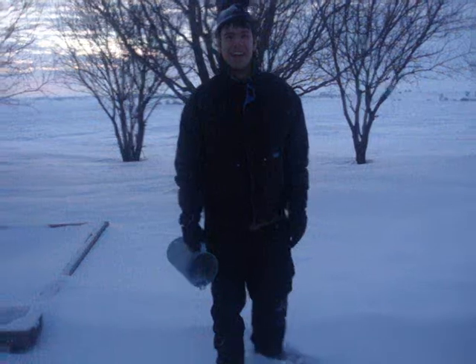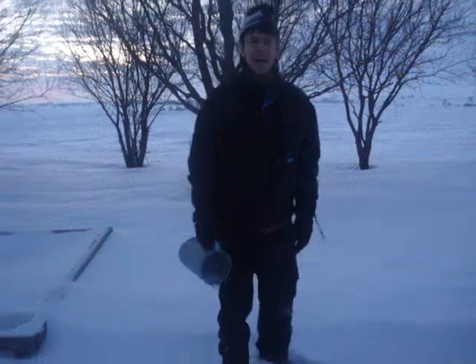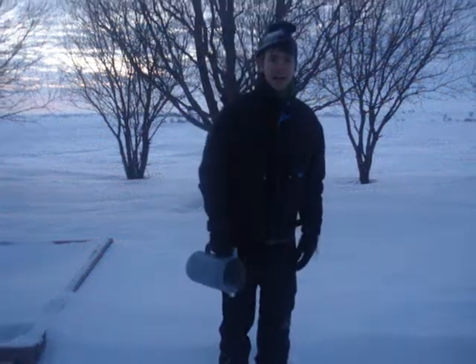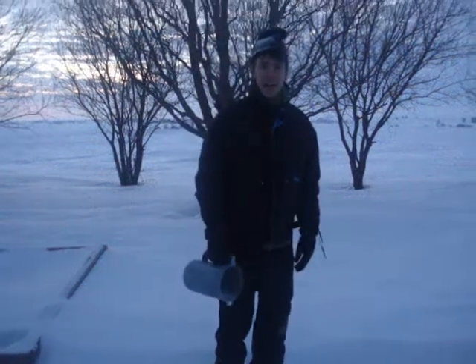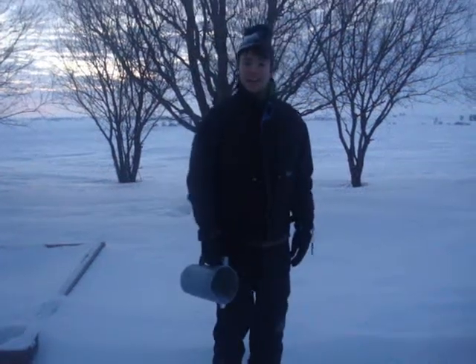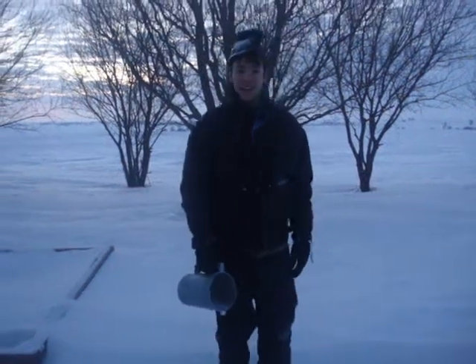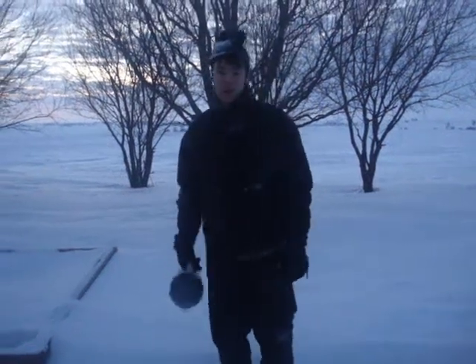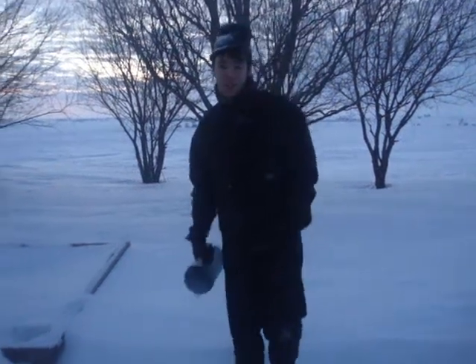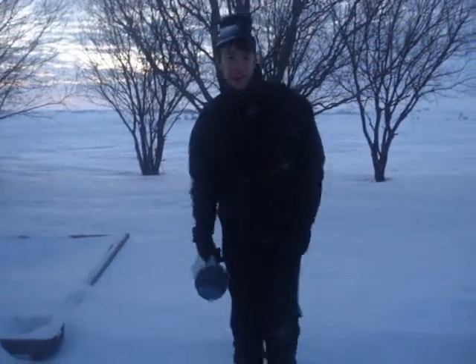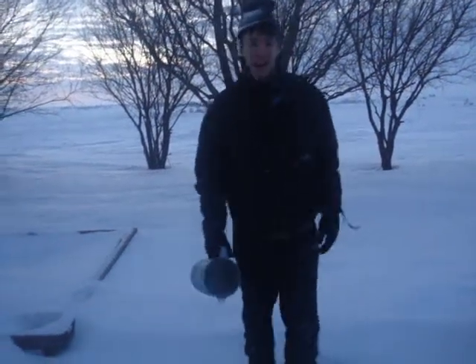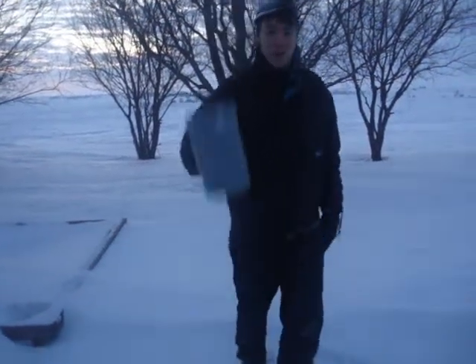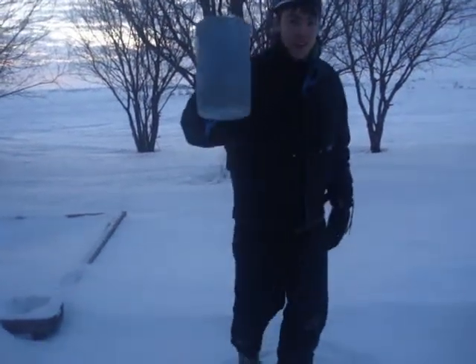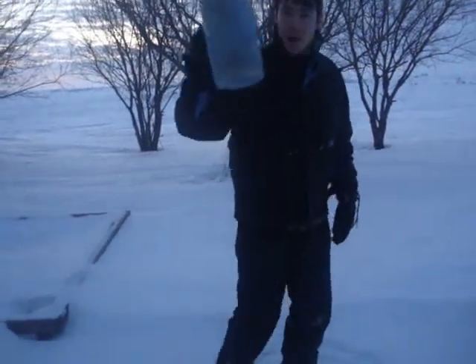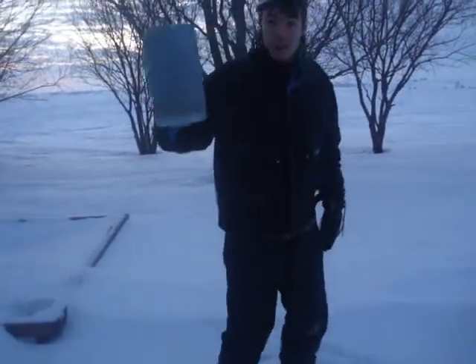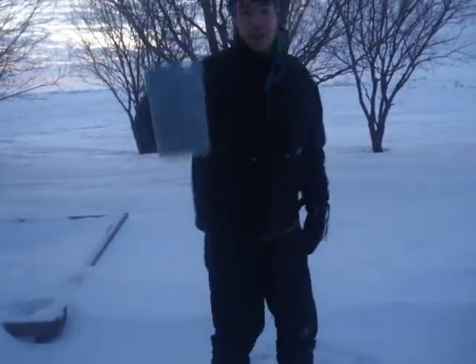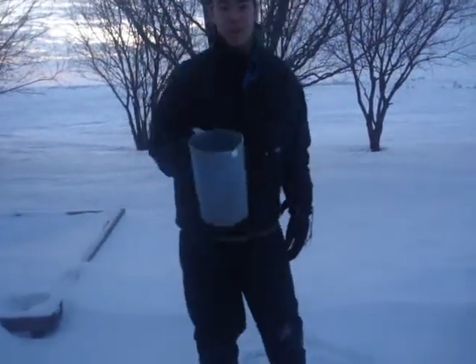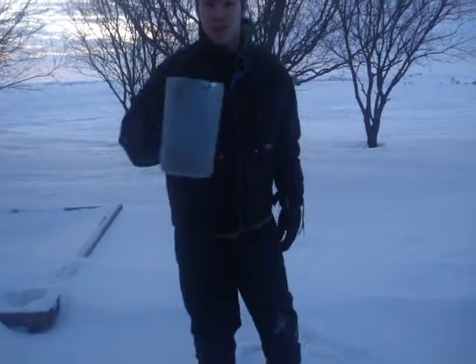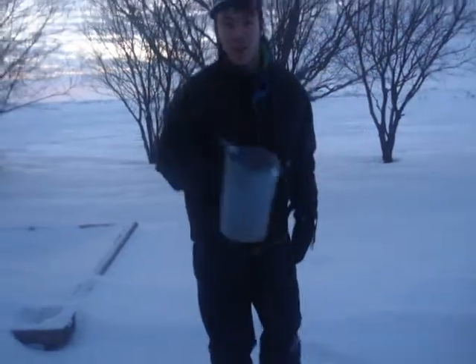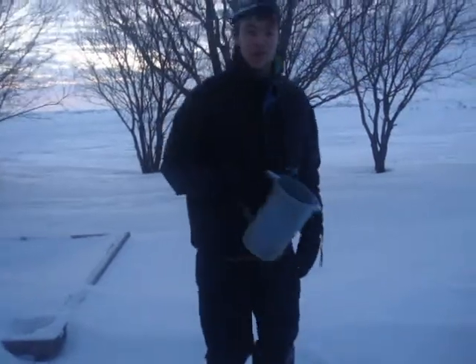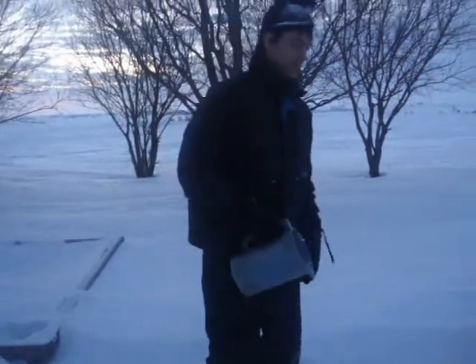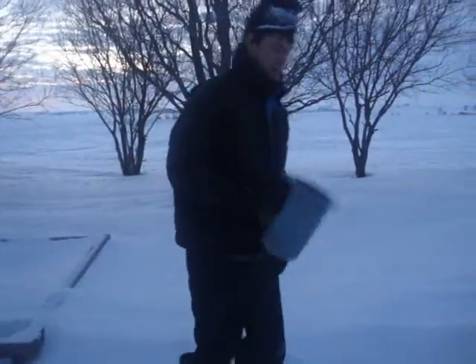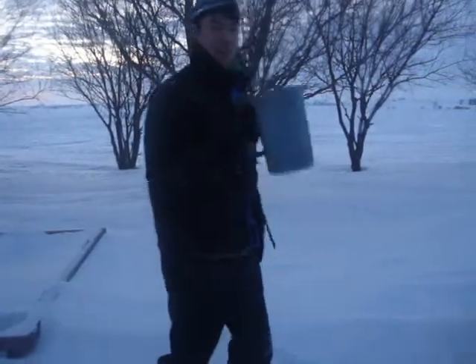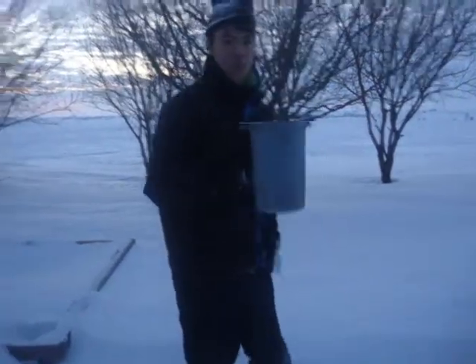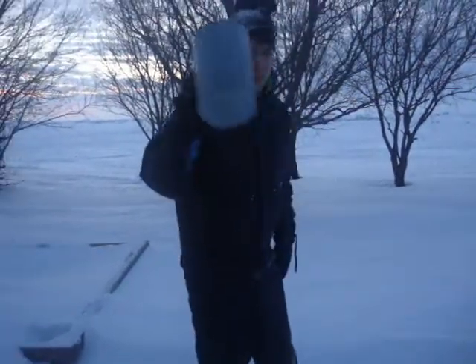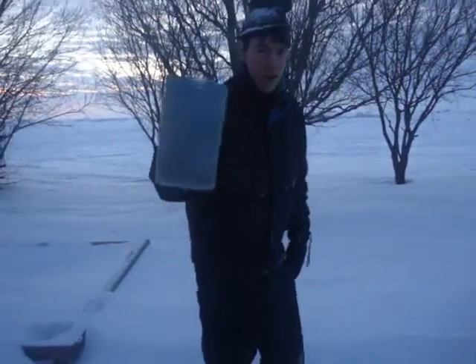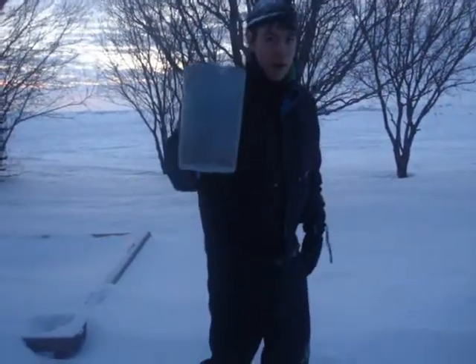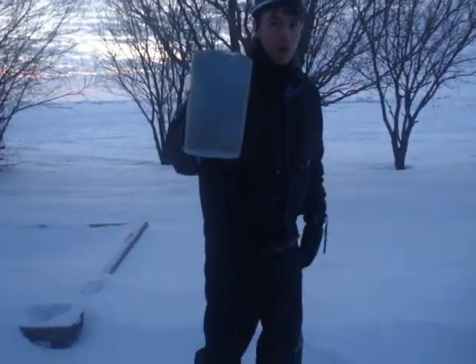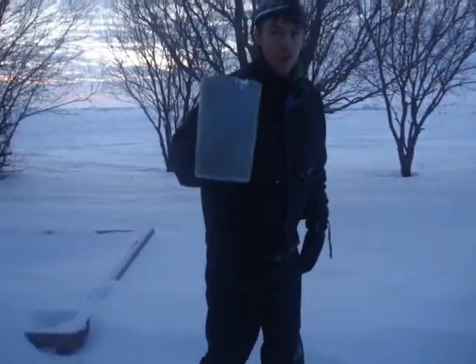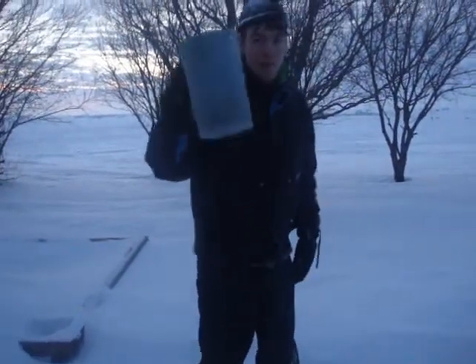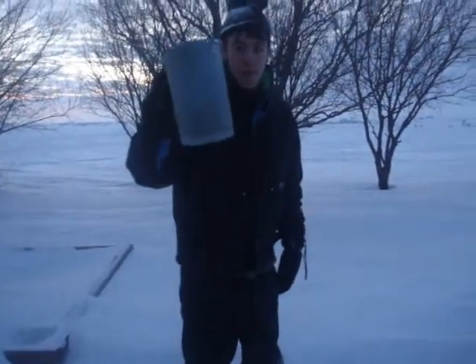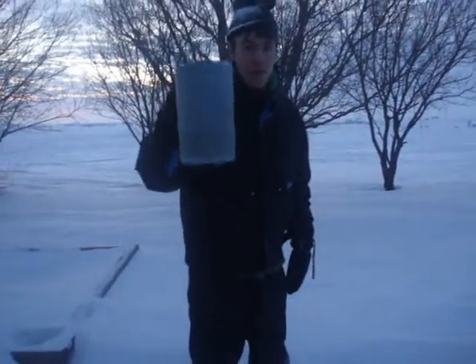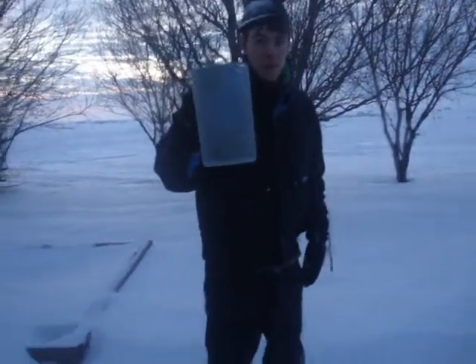Today we're going to learn how to fill a pitcher with snow. Step one, acquire your pitcher. I prefer big and blue.